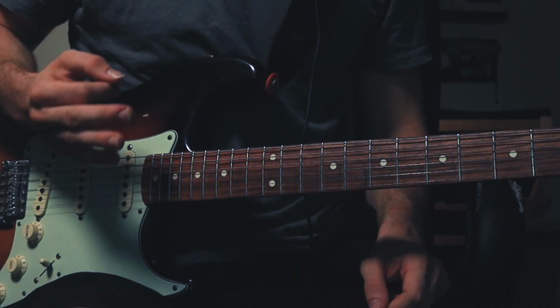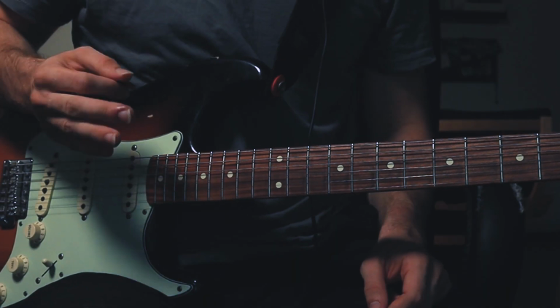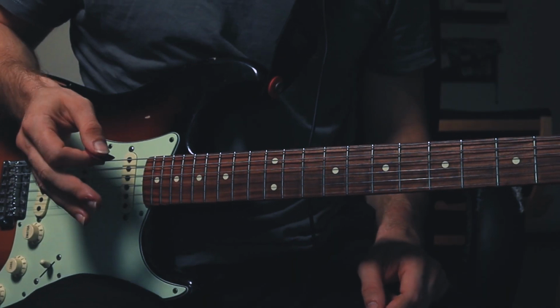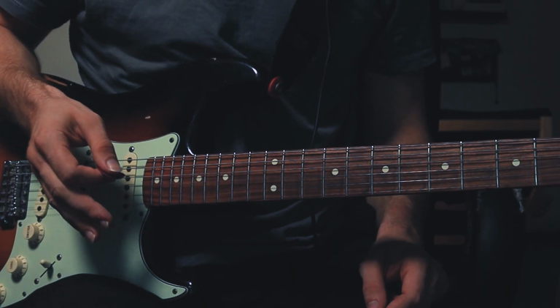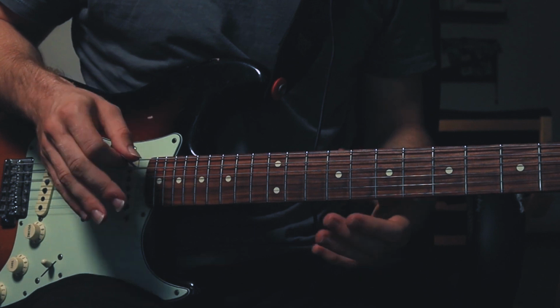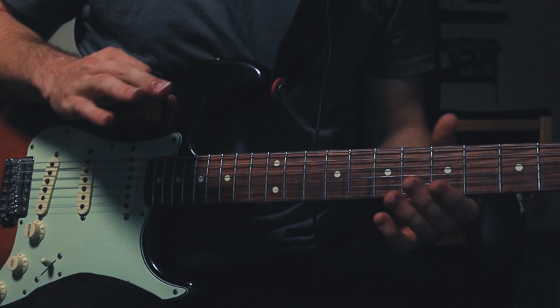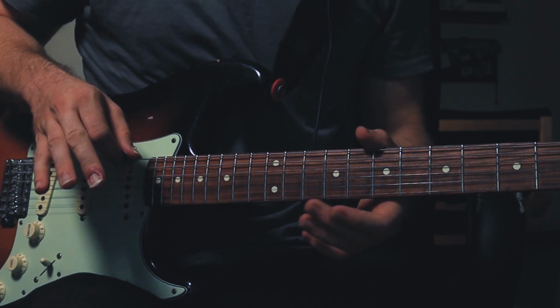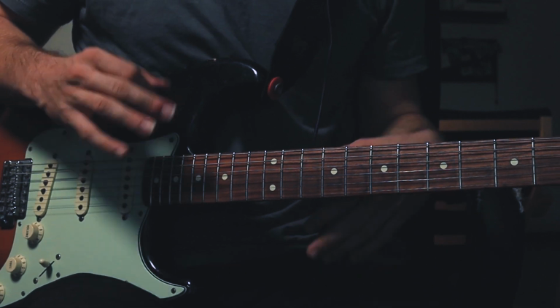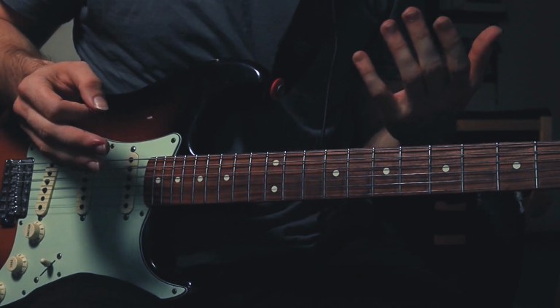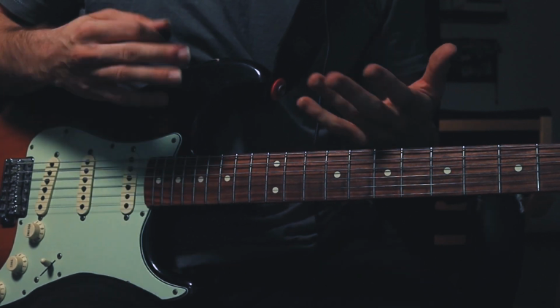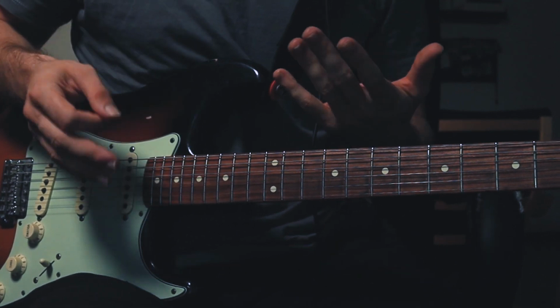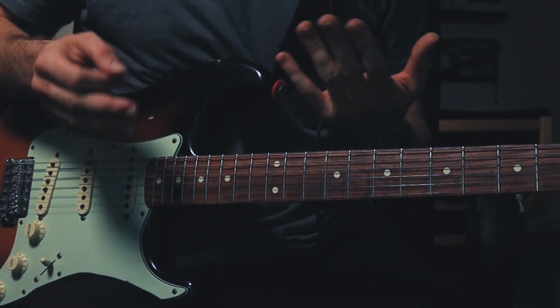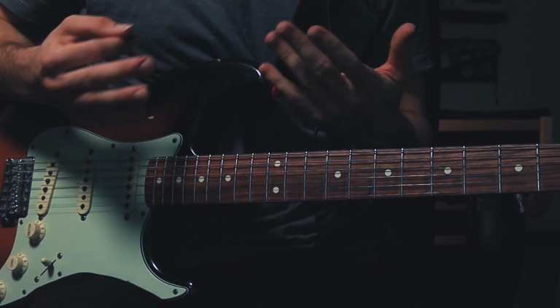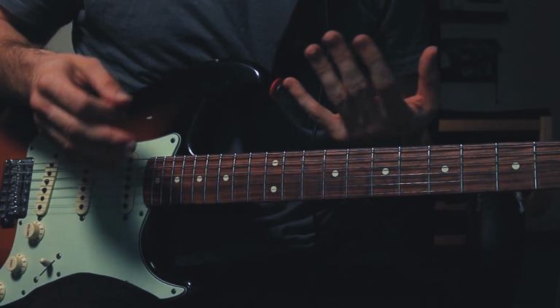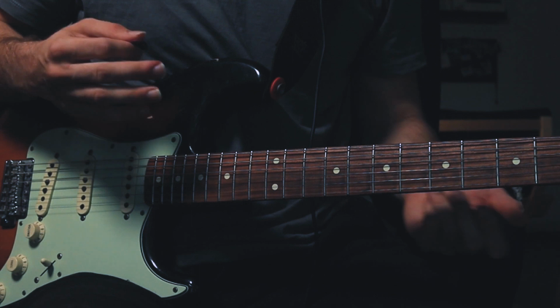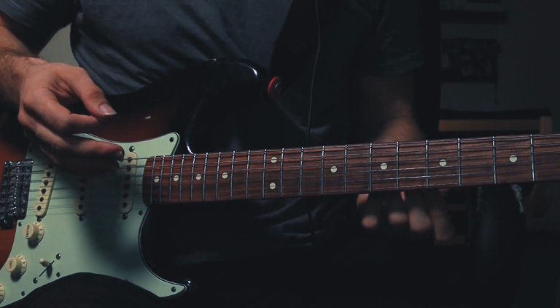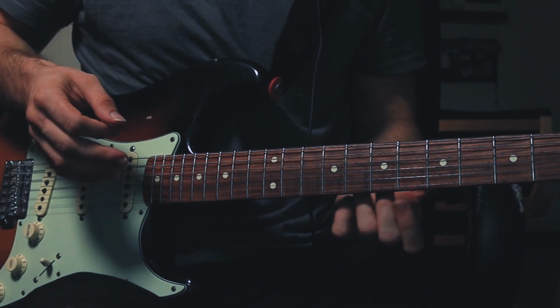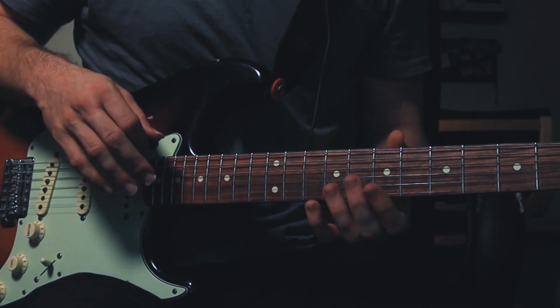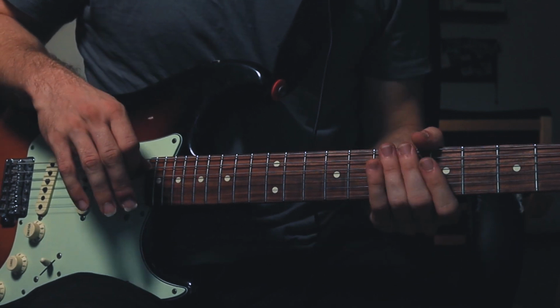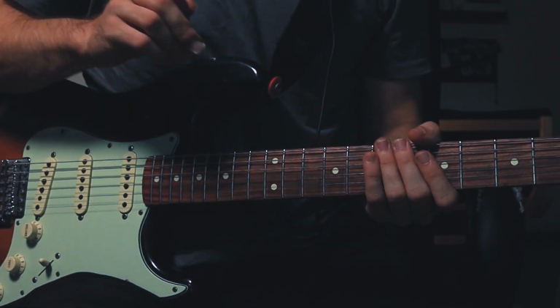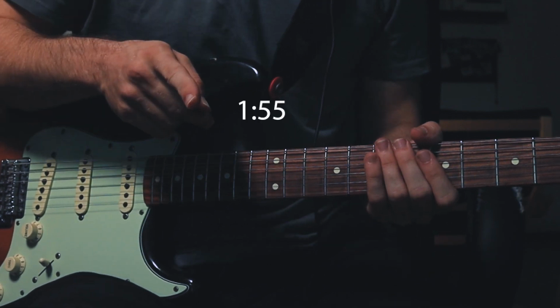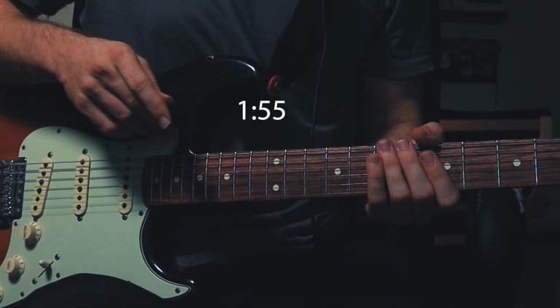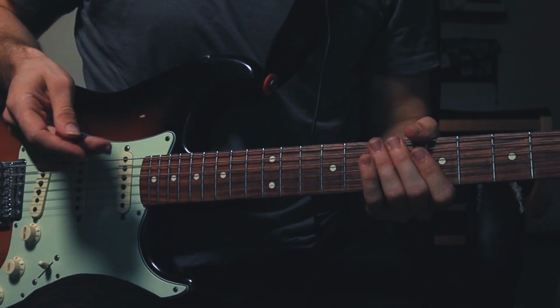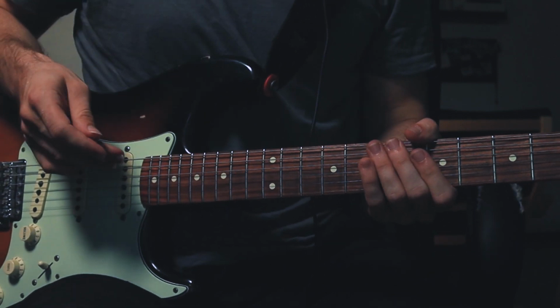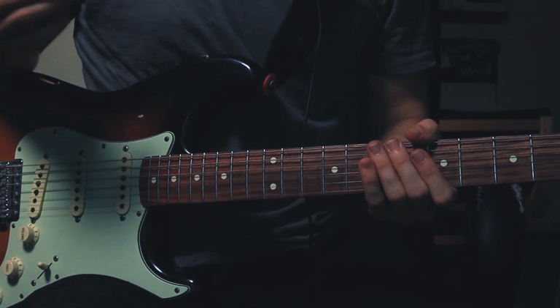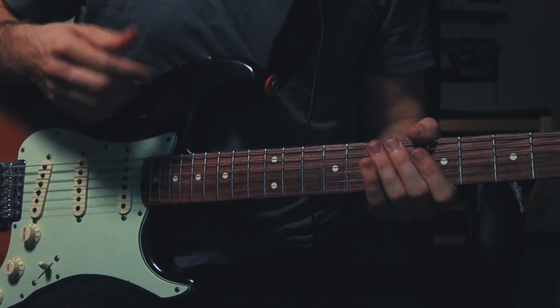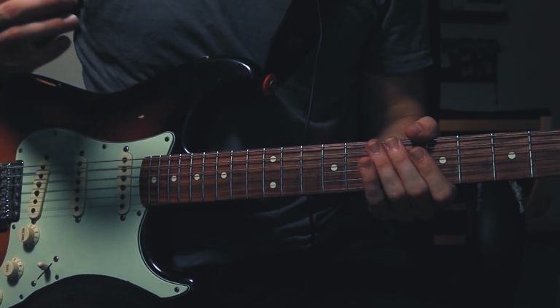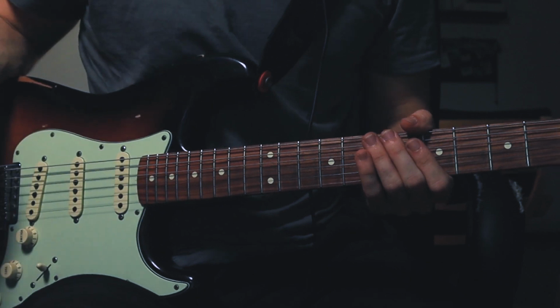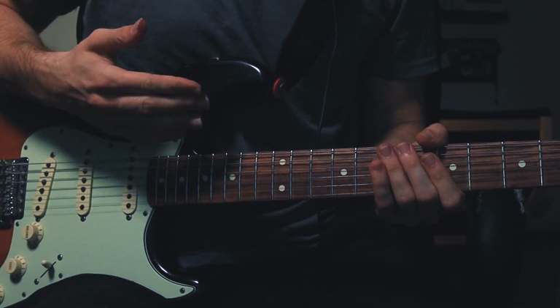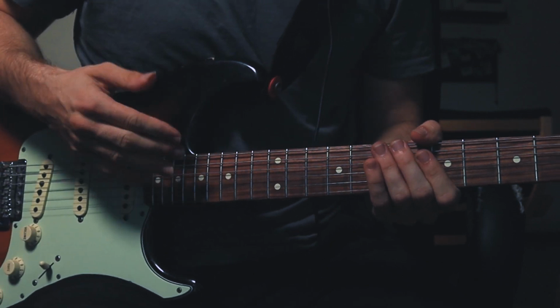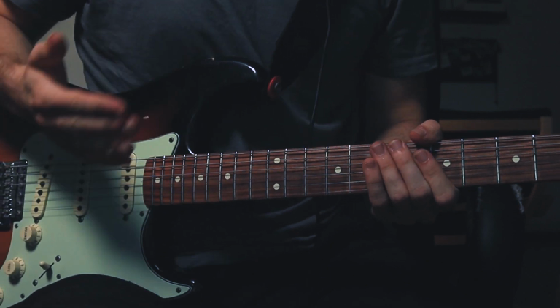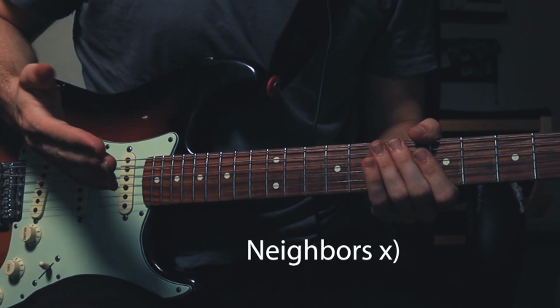Now this phrase is in the key of E minor. If you want to play only the part in which he suggests or implies the E harmonic minor scale, then skip to this minute. But if you want to also learn the part which is leading into this phrase, stay here.